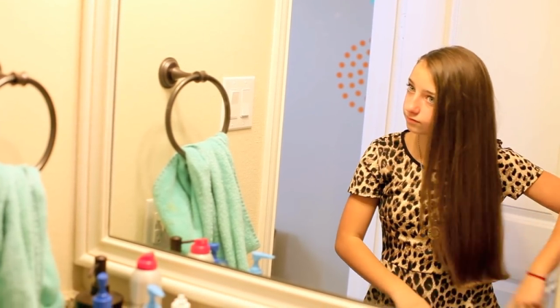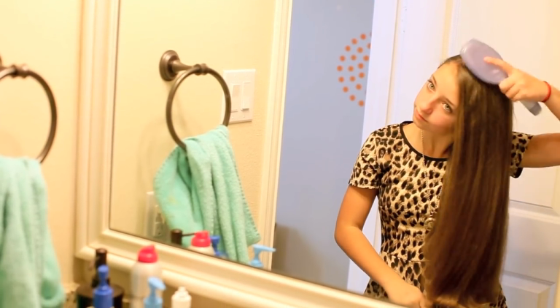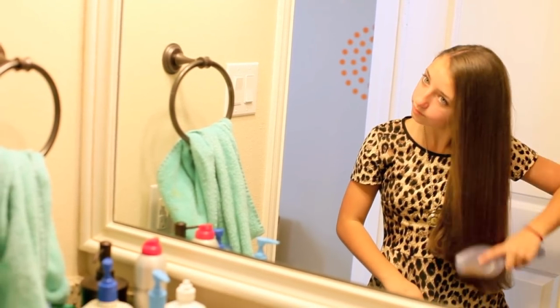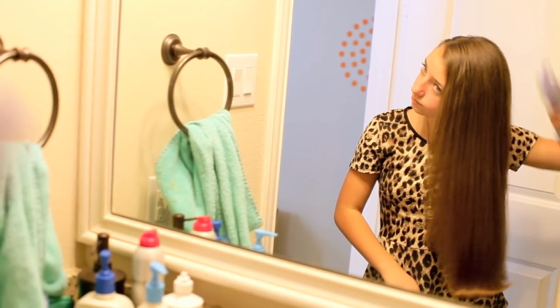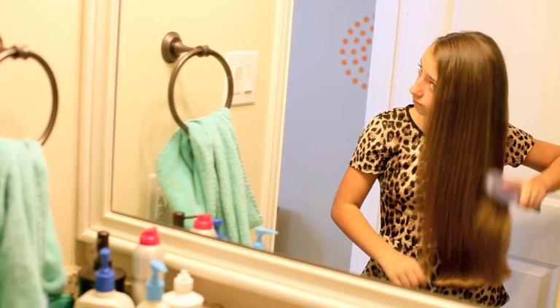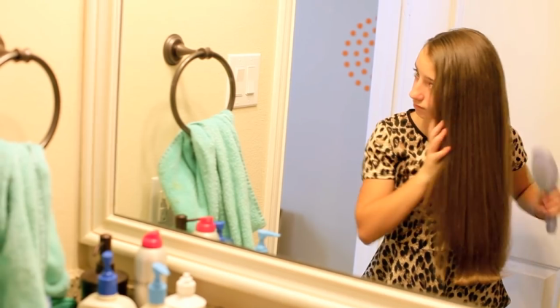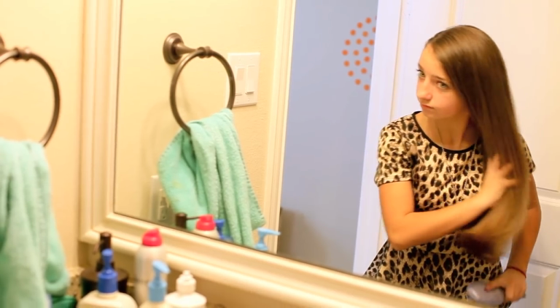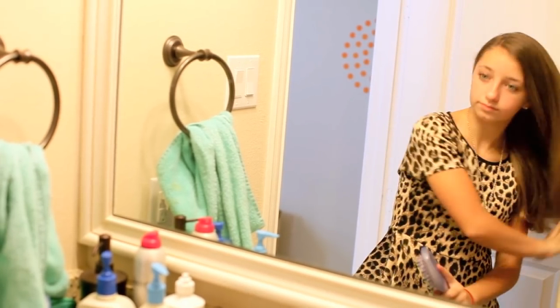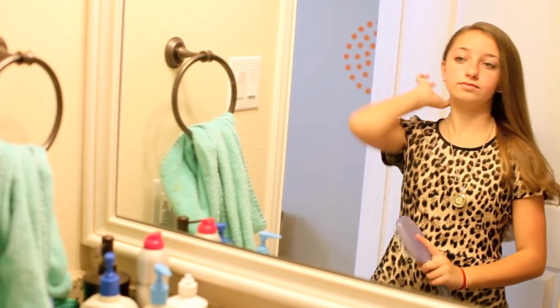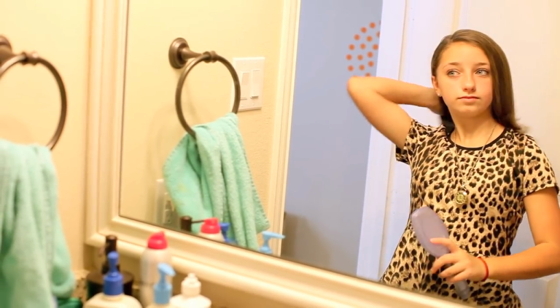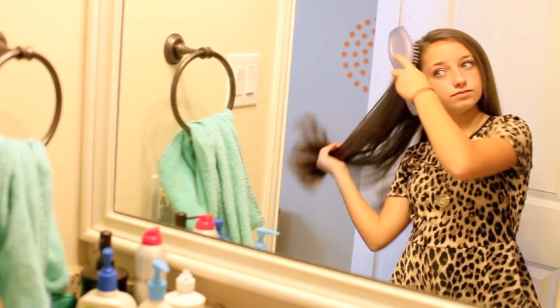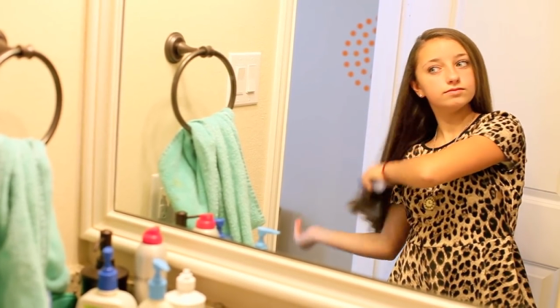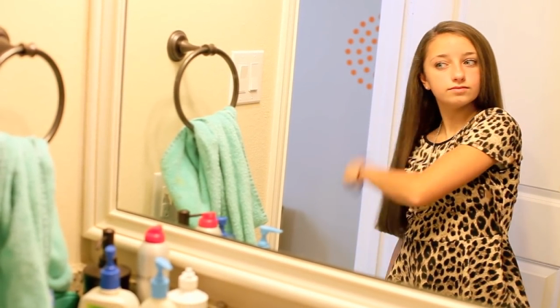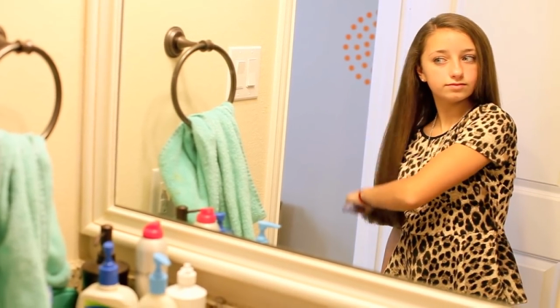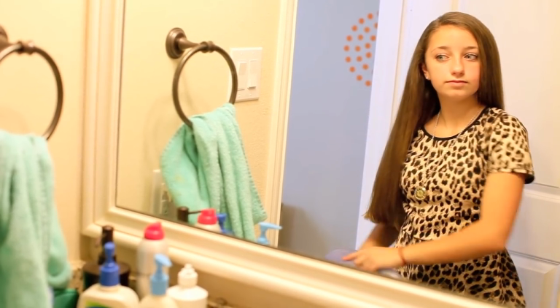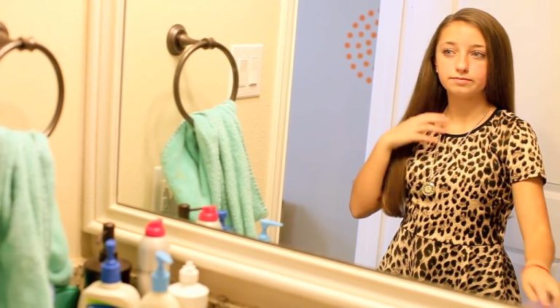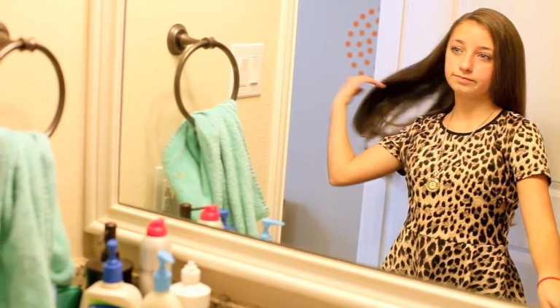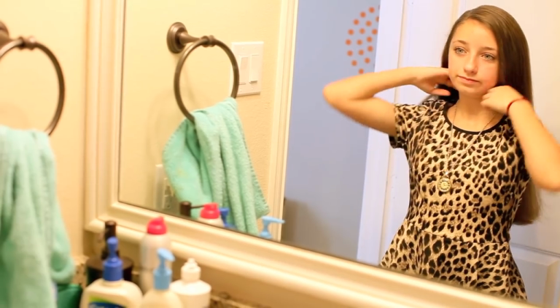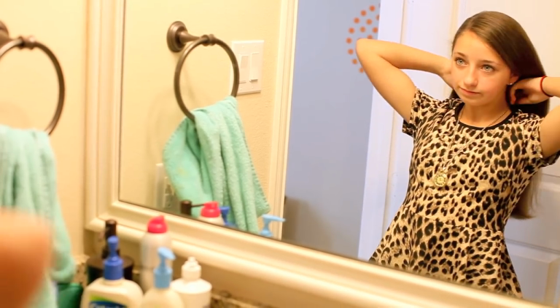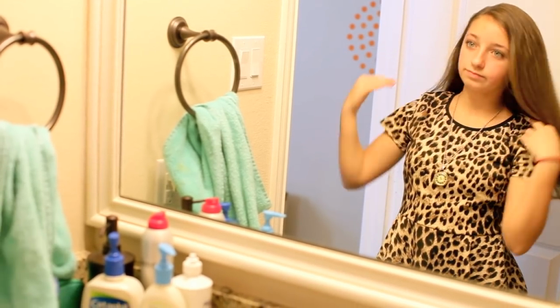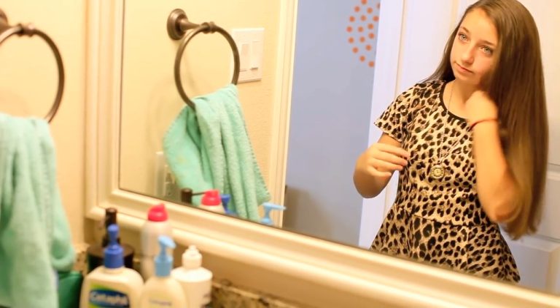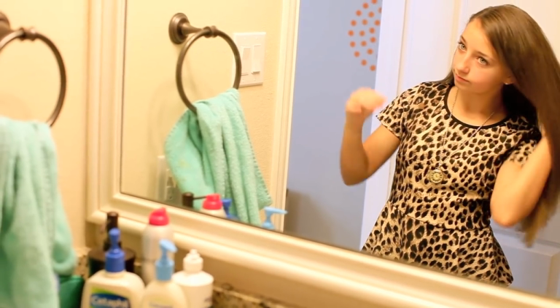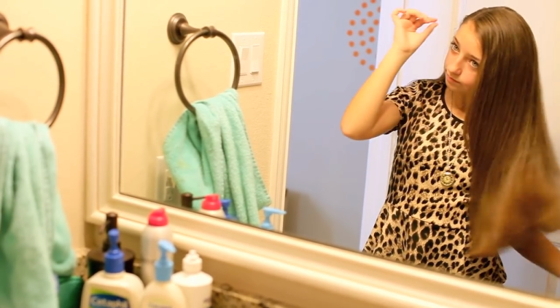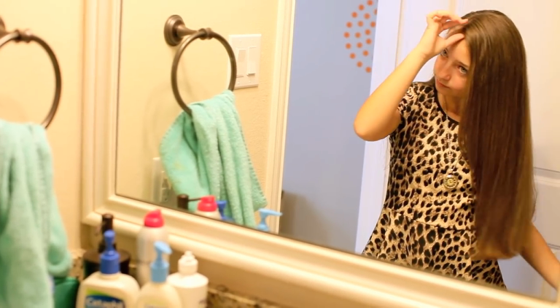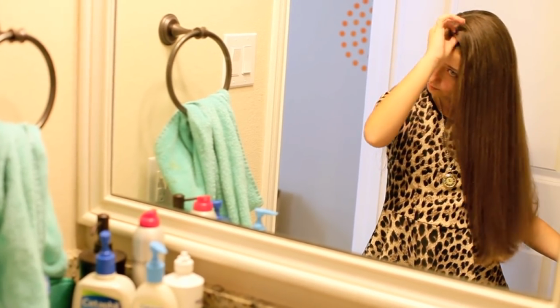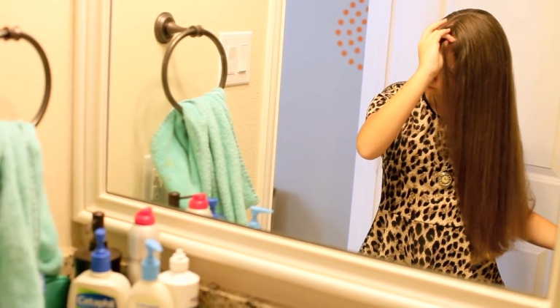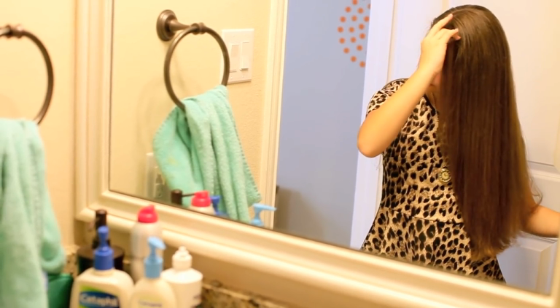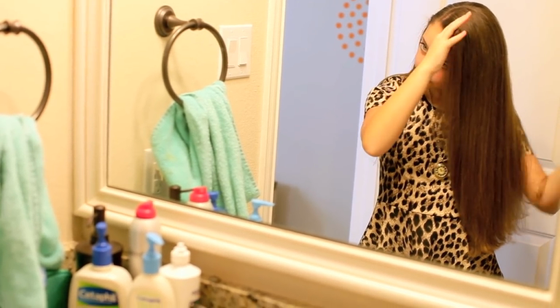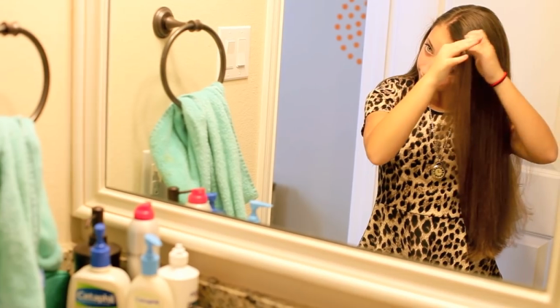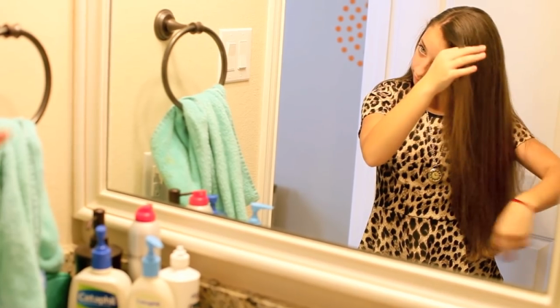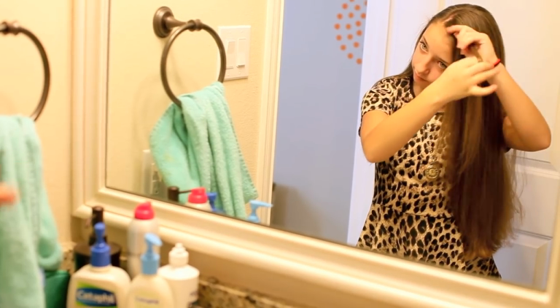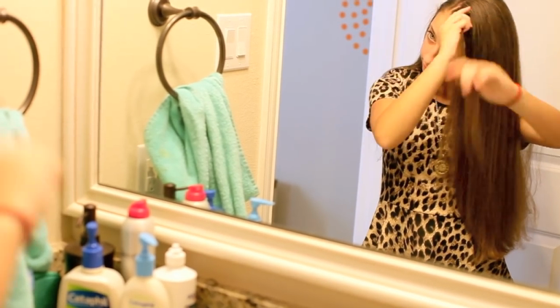Since my hair is already basically straight this morning, I'm just going to brush it out and do a simple French twist in the front. If you want to see a full tutorial of this, go to Cute Girls Hairstyles.